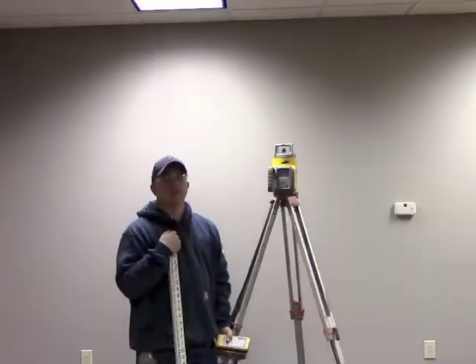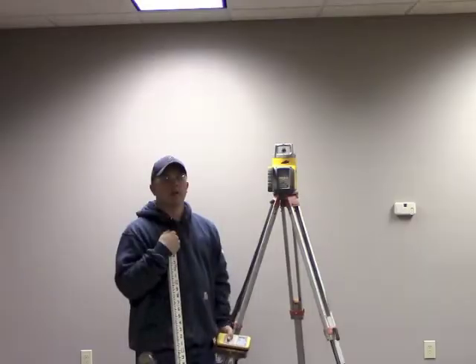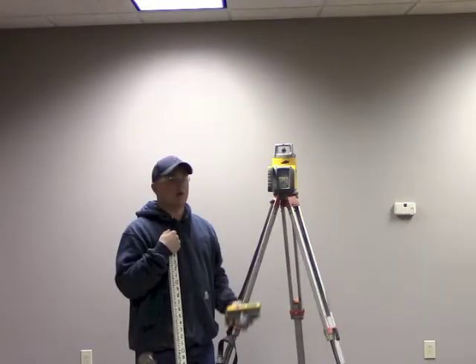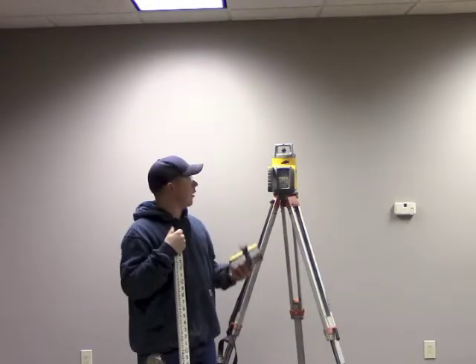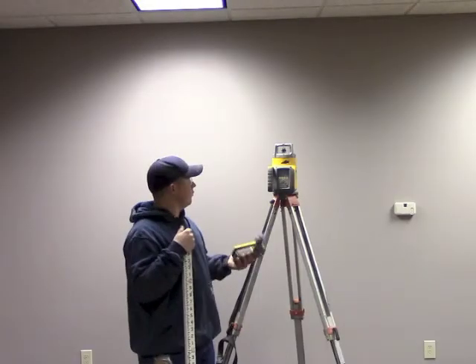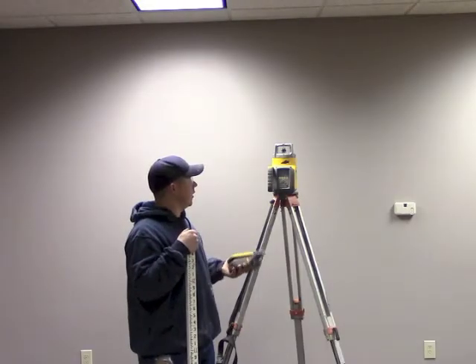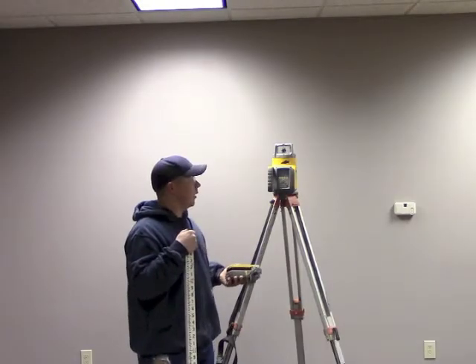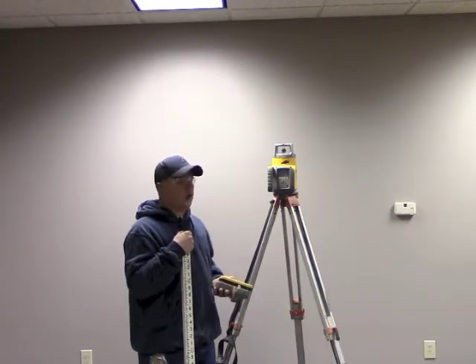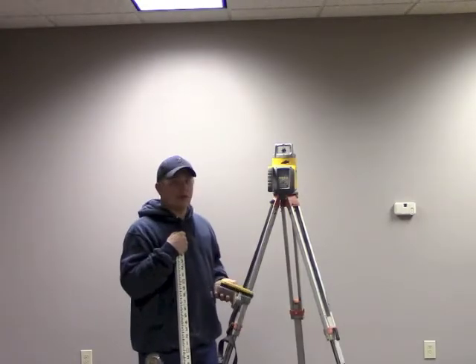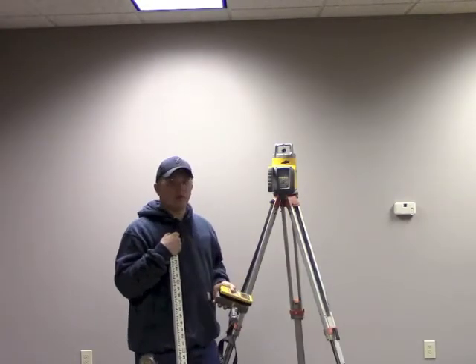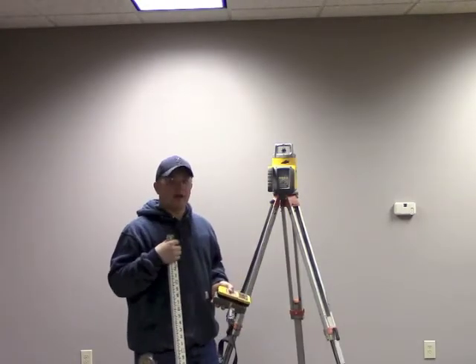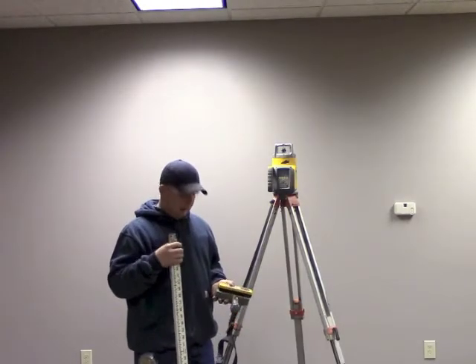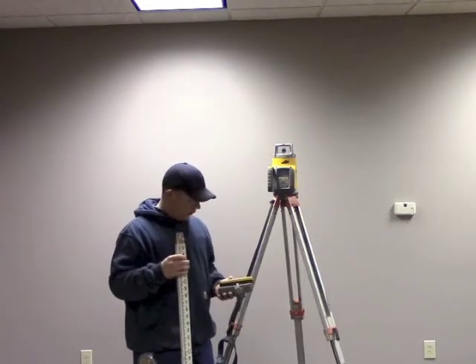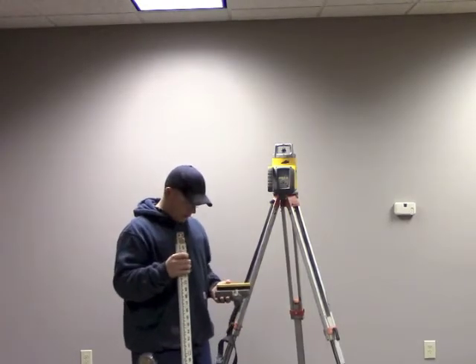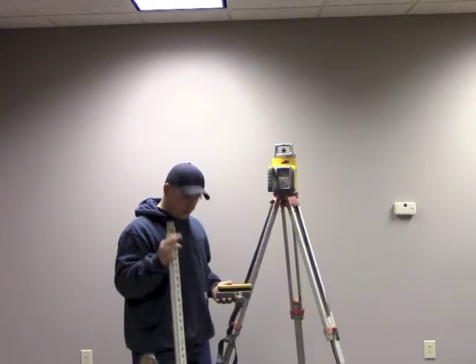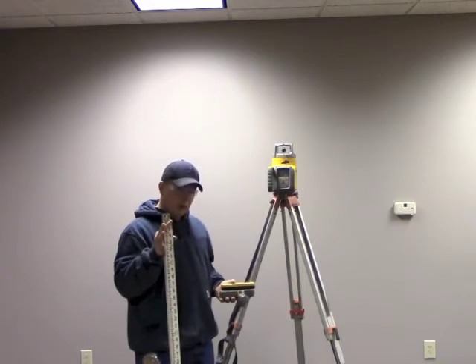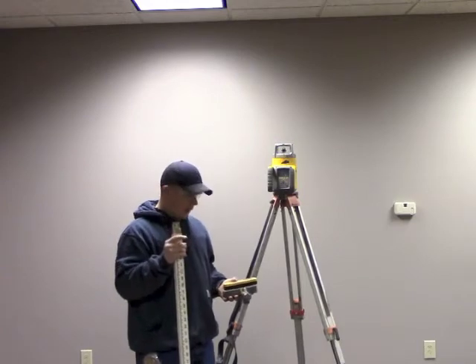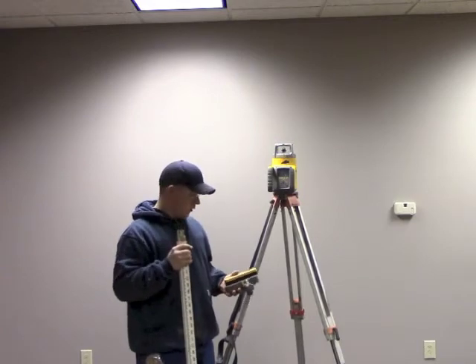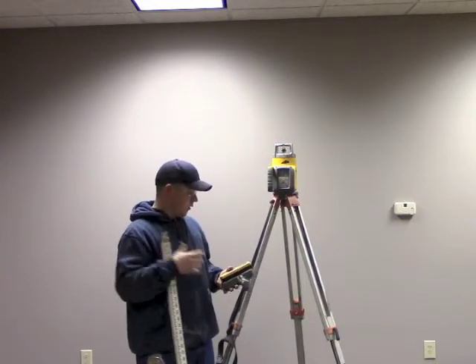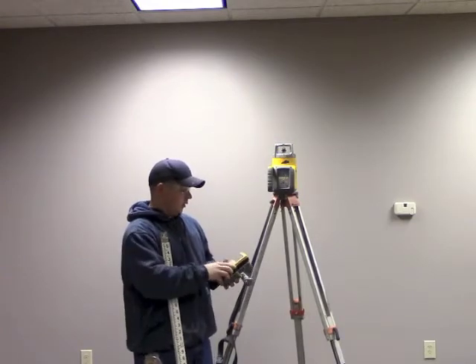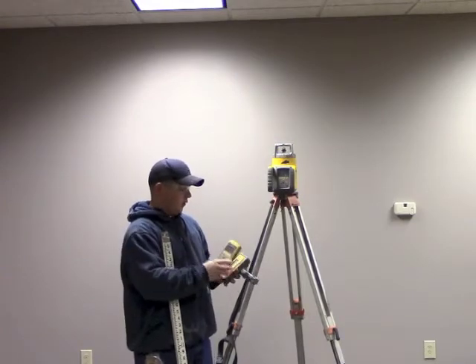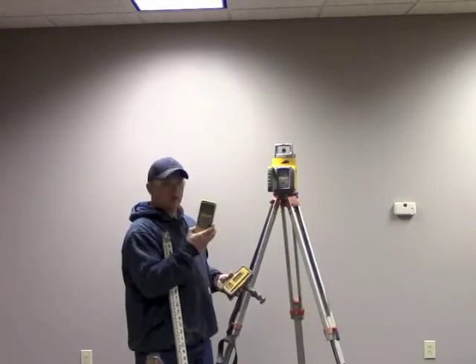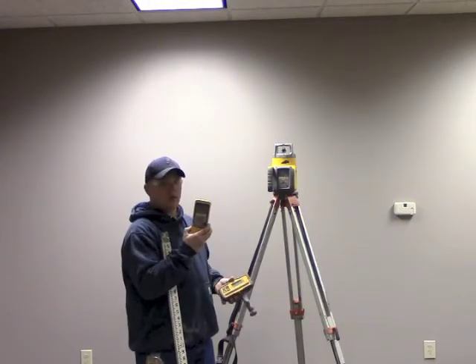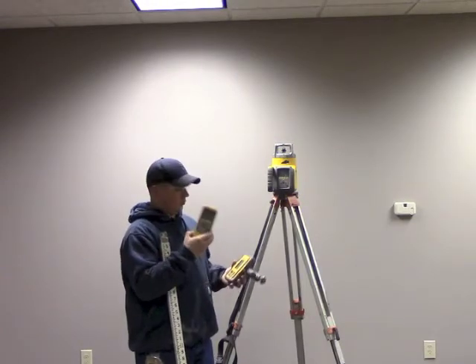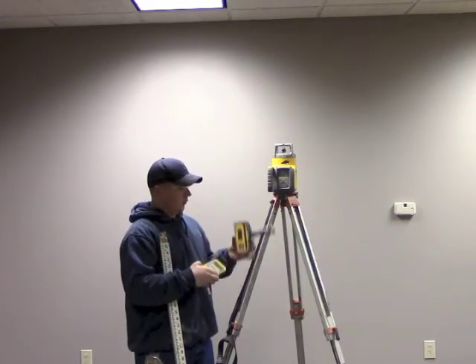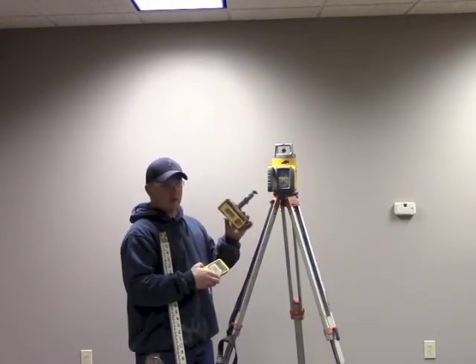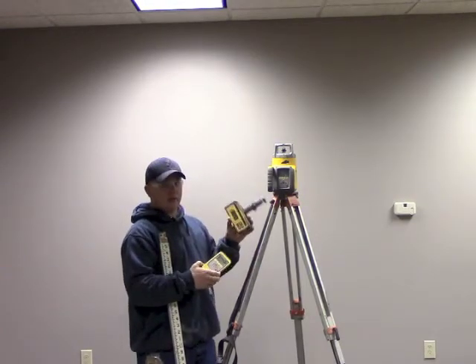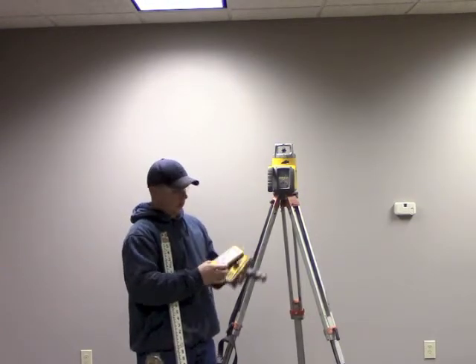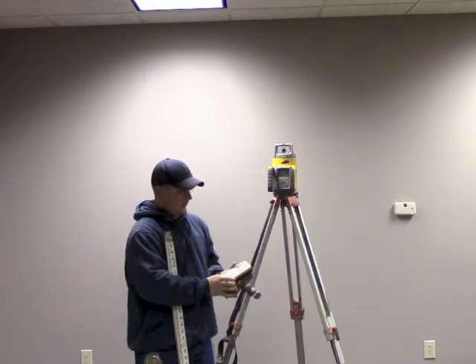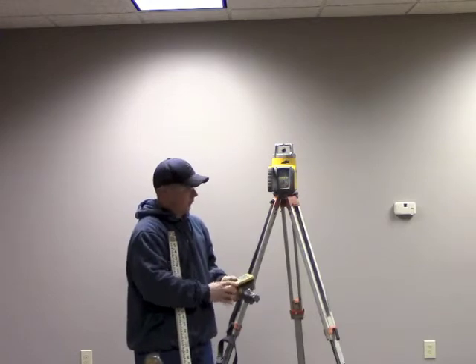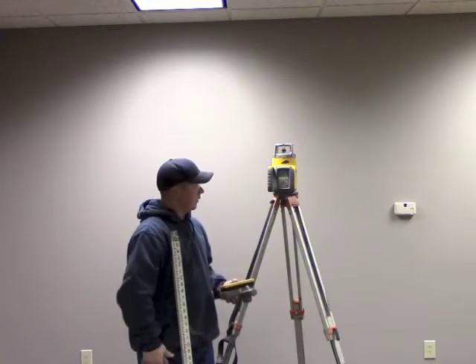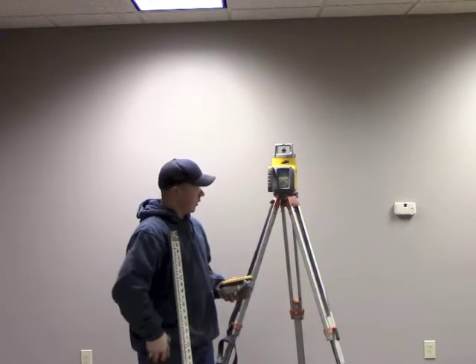Now we've got our laser set up and we're ready to align the axis. To do this you'll need a grade rod, the remote control, the laser eye, and a tape measure.